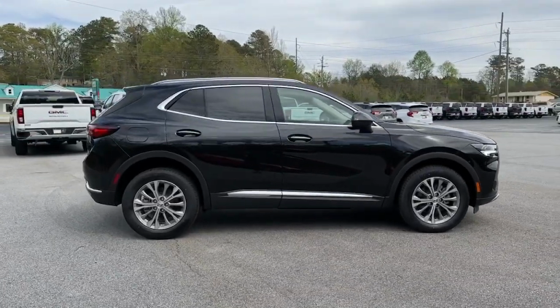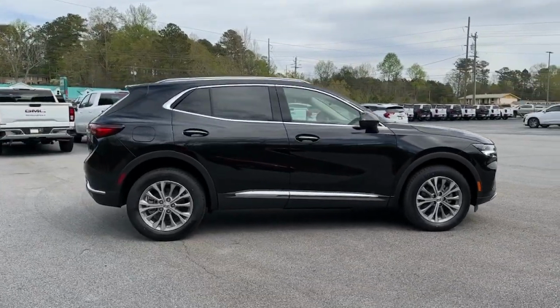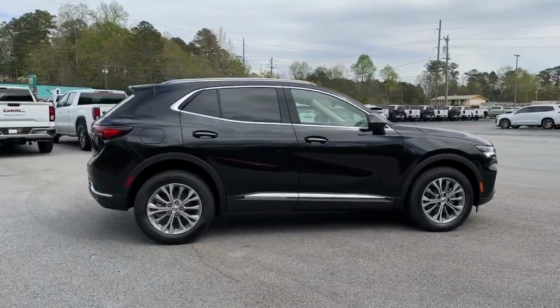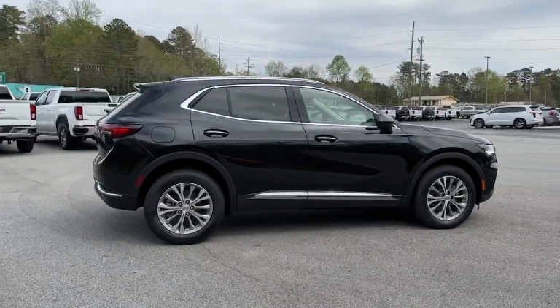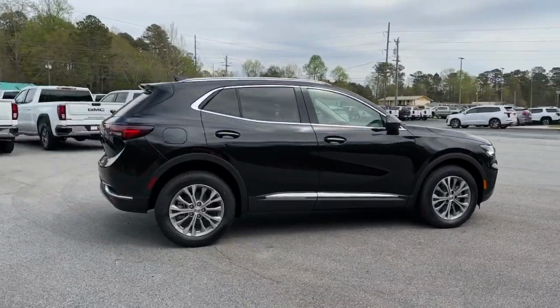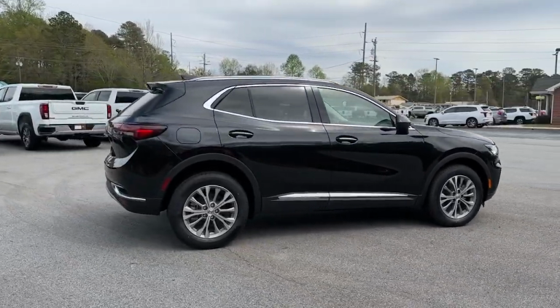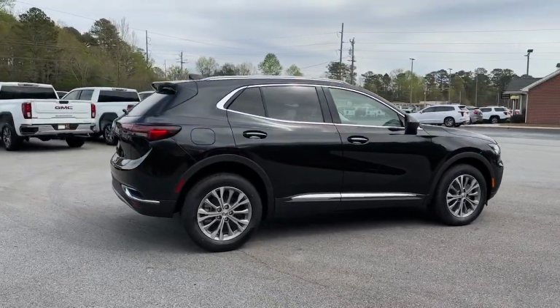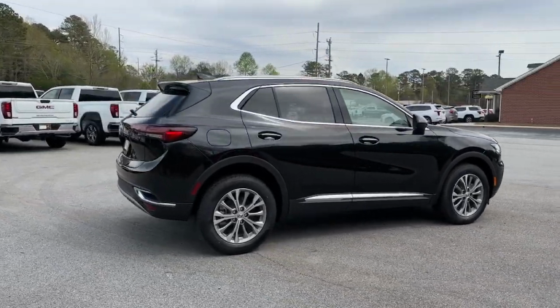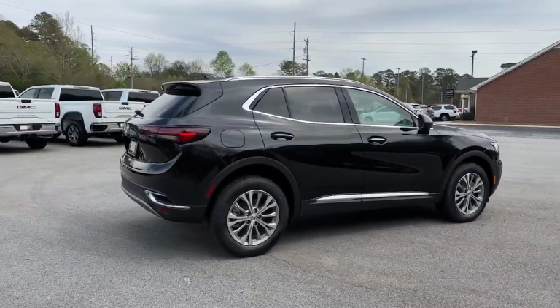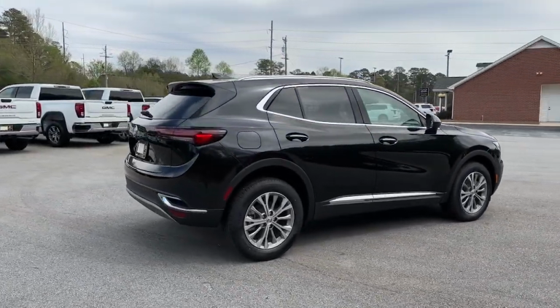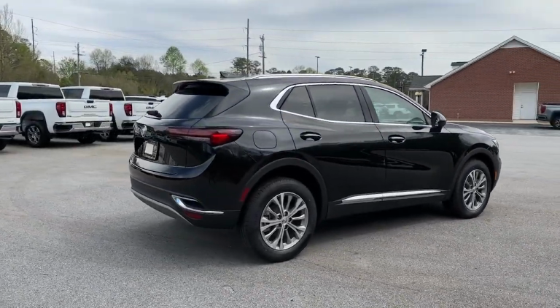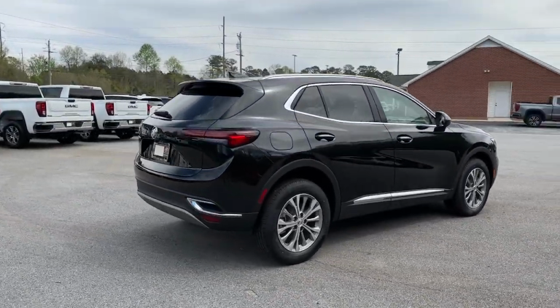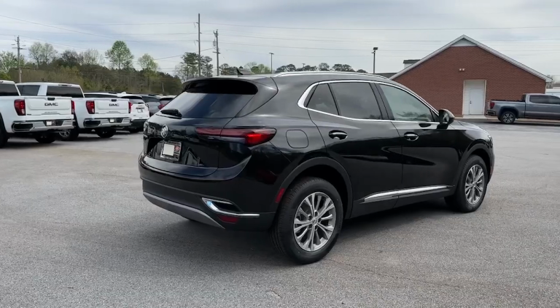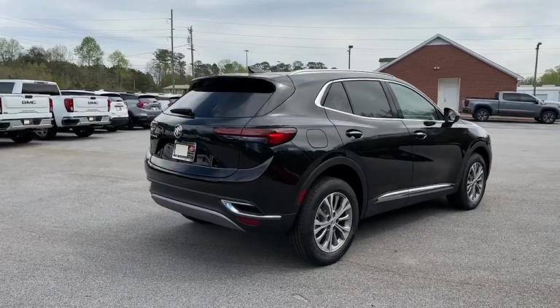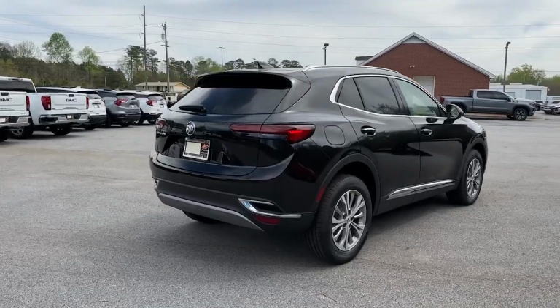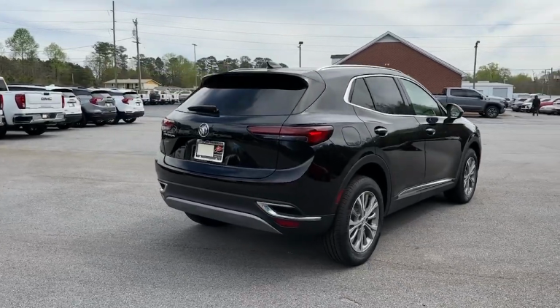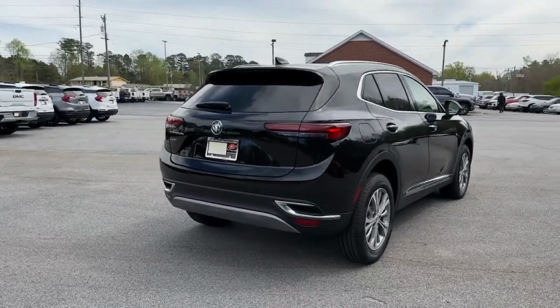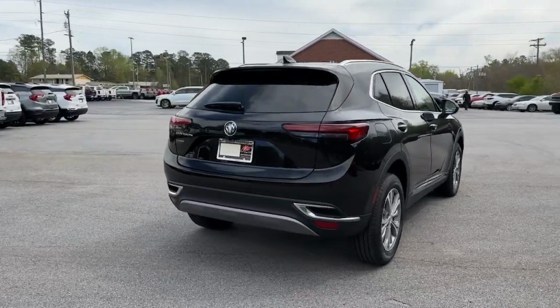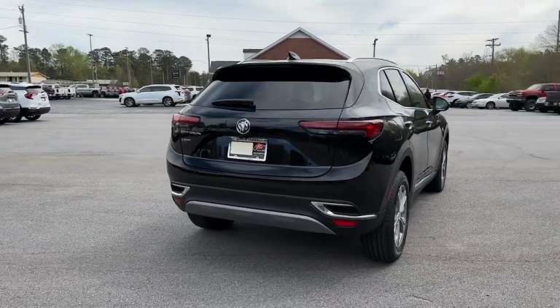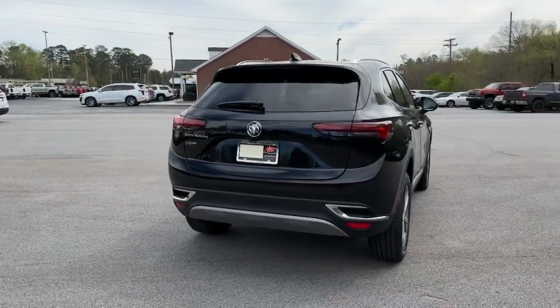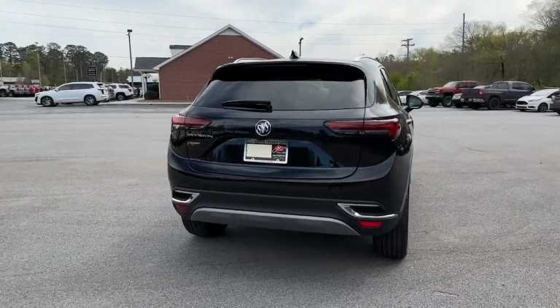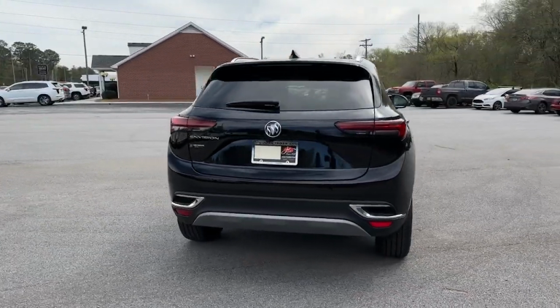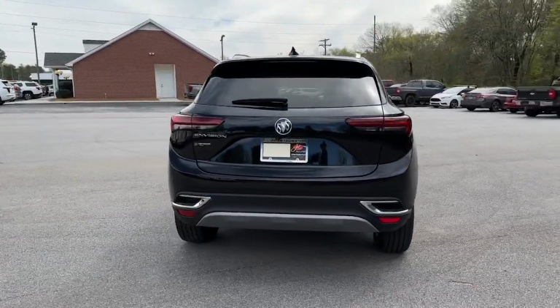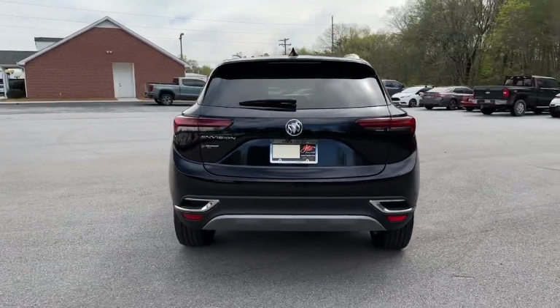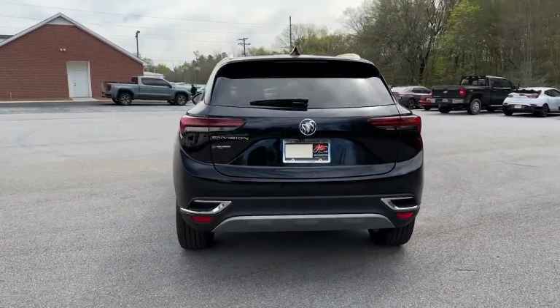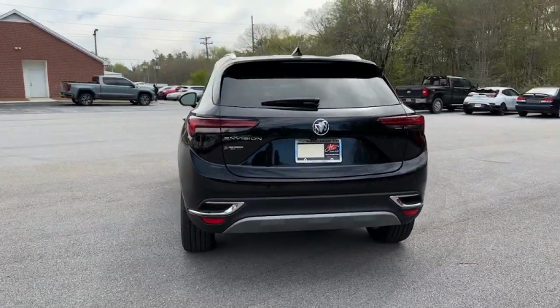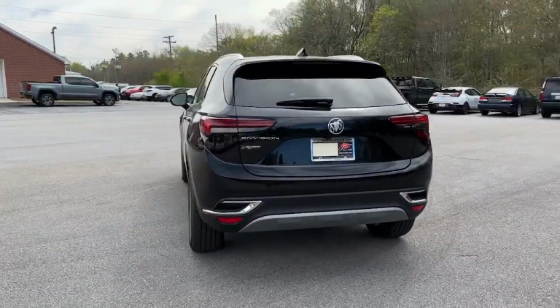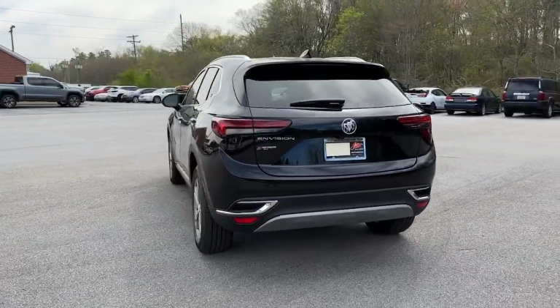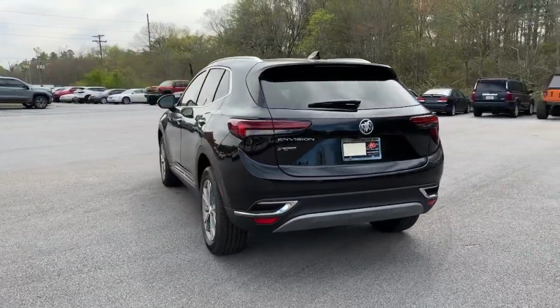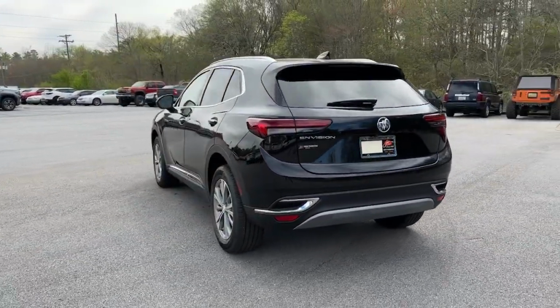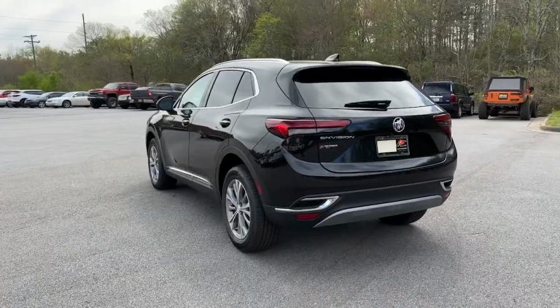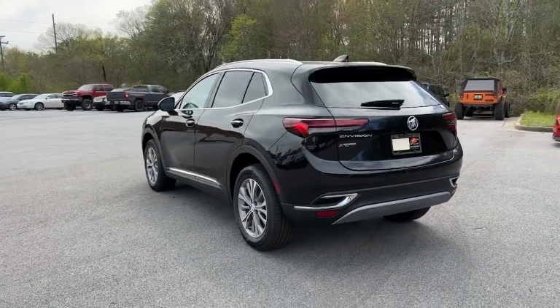These are just some of the great options this vehicle comes with: Apple CarPlay and/or Android Auto, and Wireless Apple CarPlay and/or Android Auto.